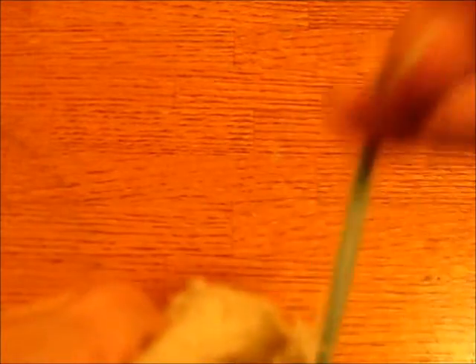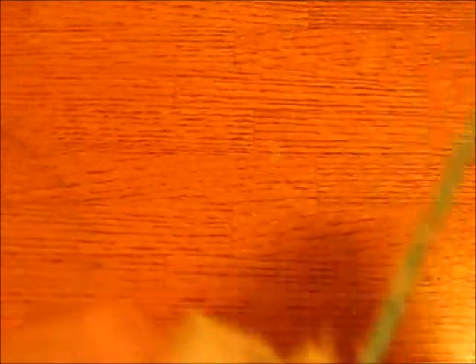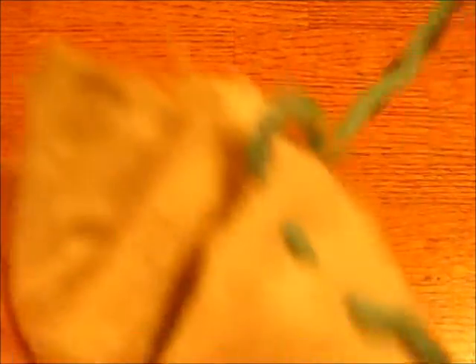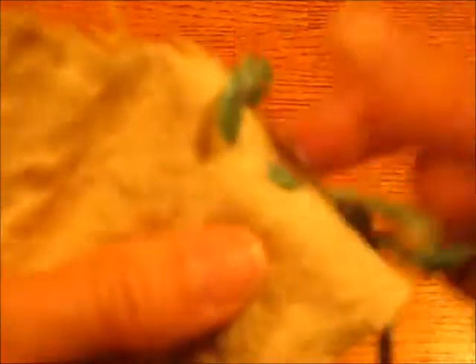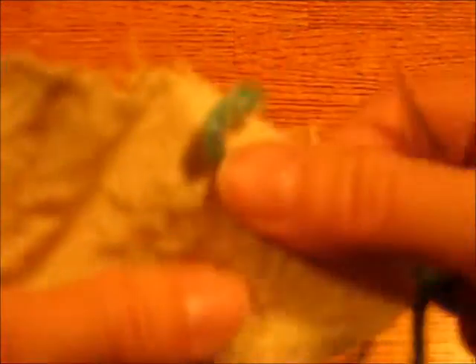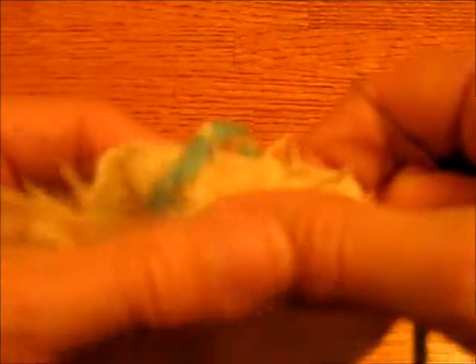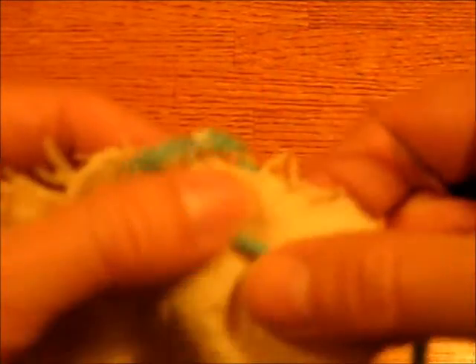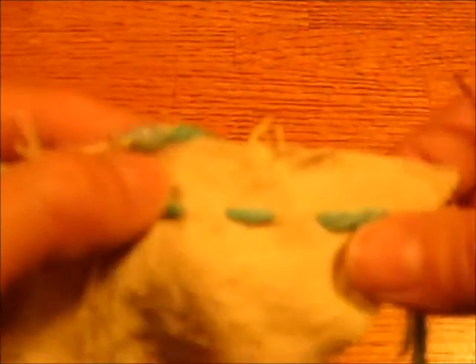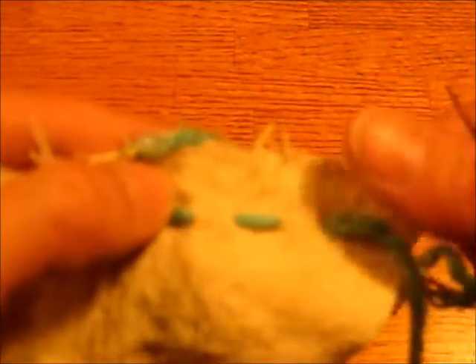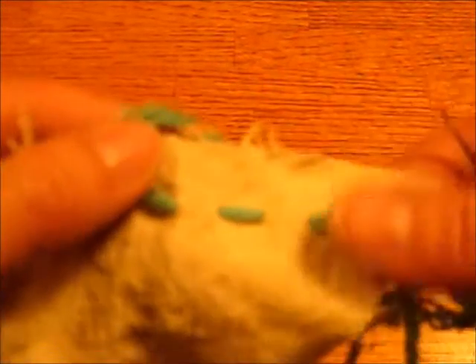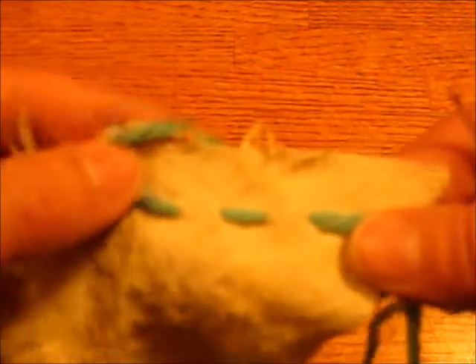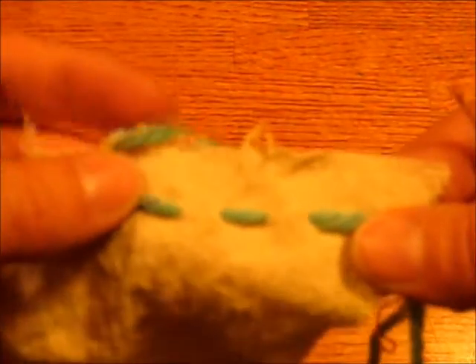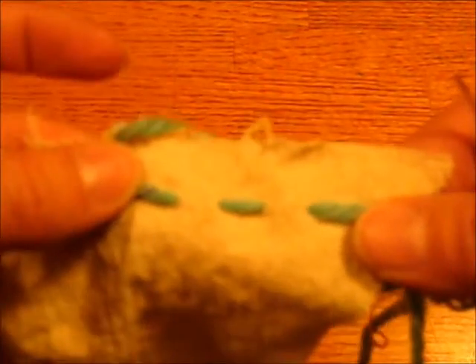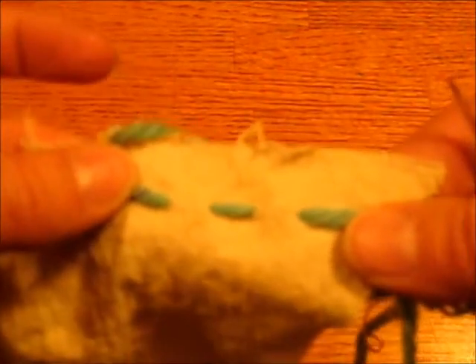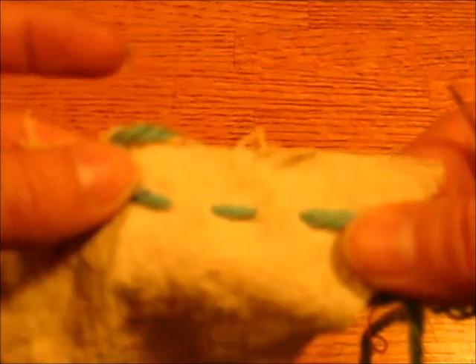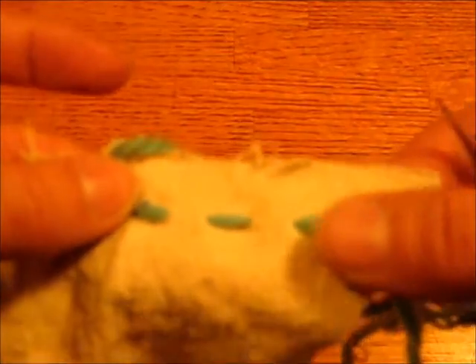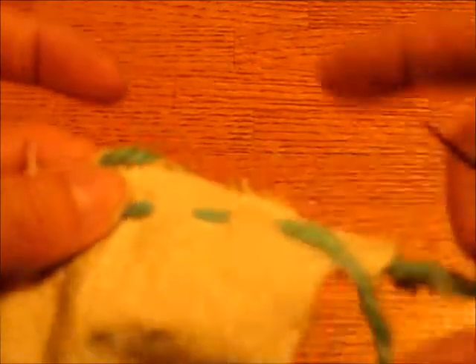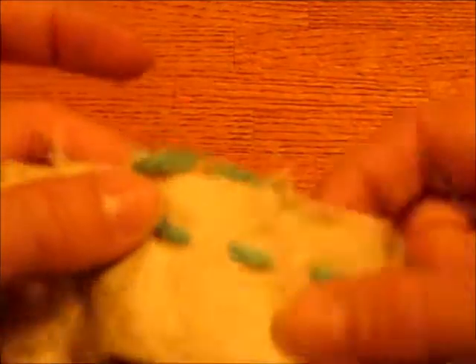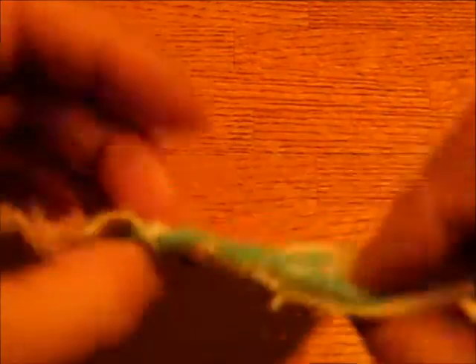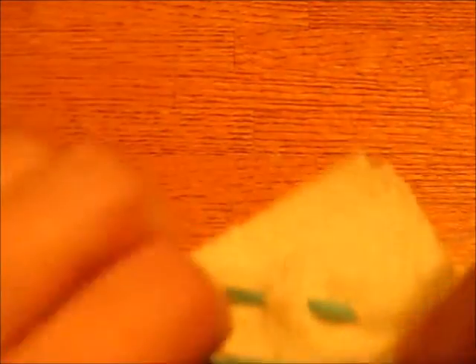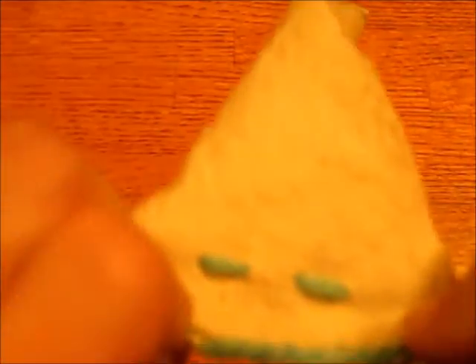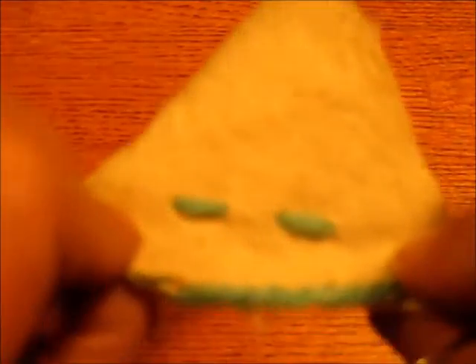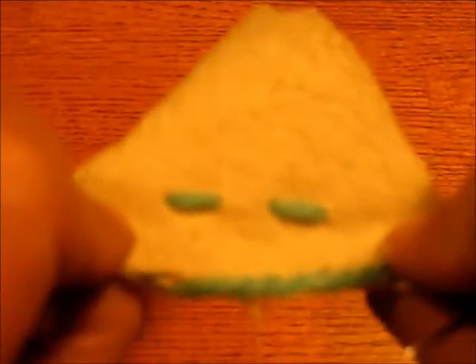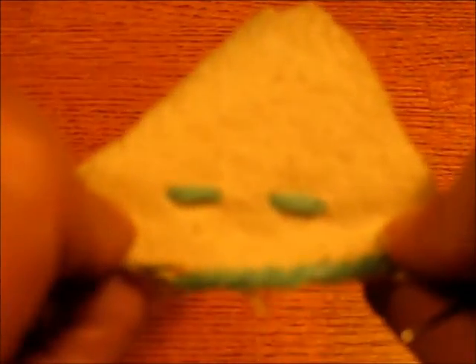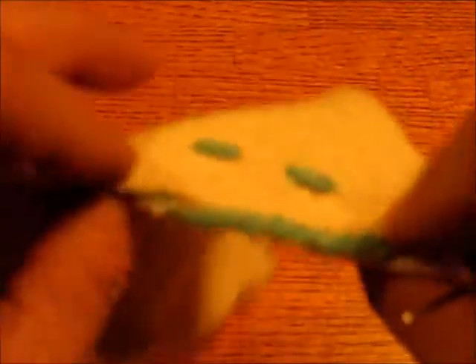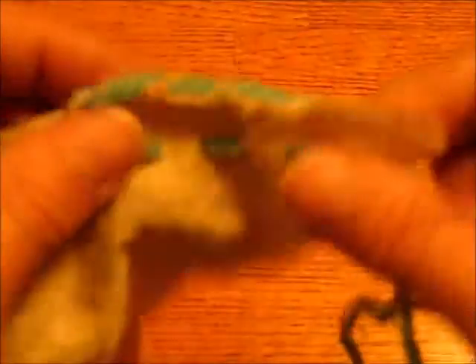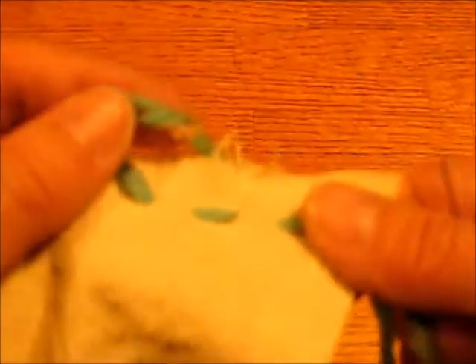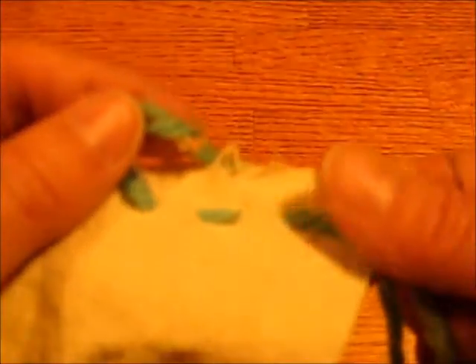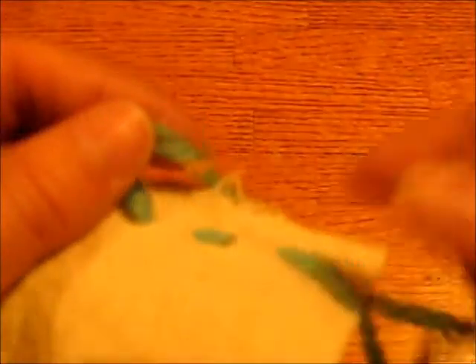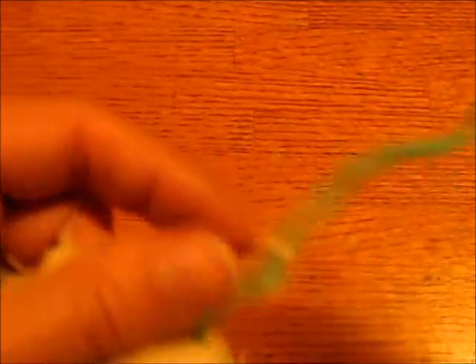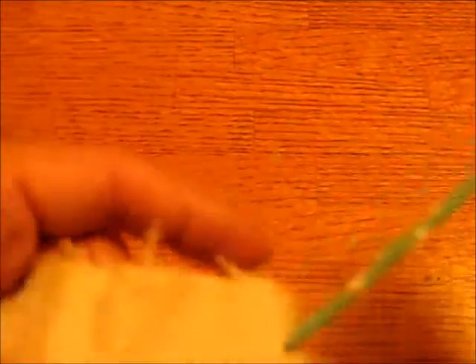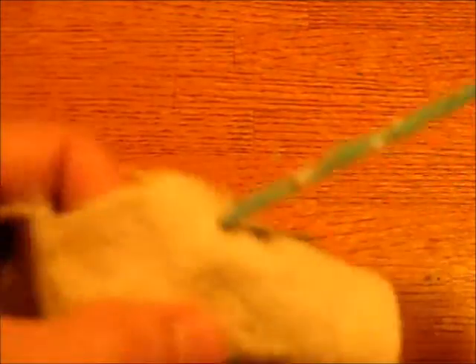Being yarn, this is a little tougher to pull through than your thread would. And that is the basic running stitch. It looks pretty much the same on both sides. It's a dashed line.